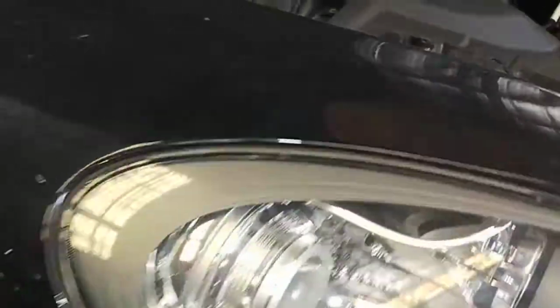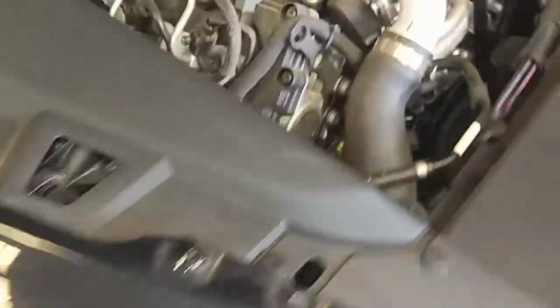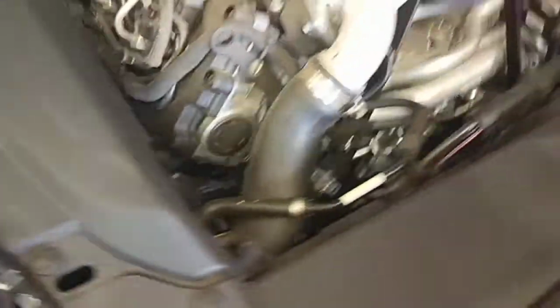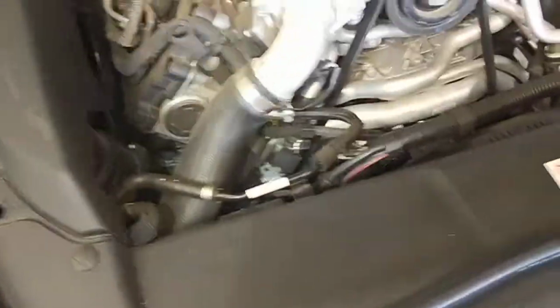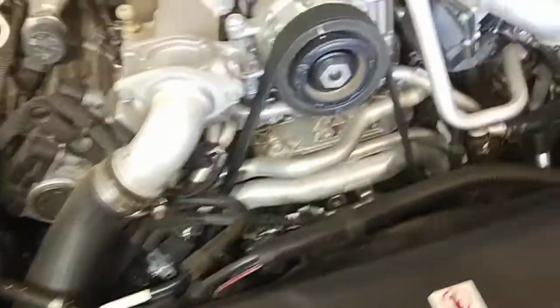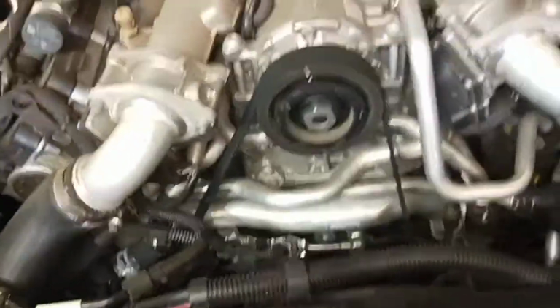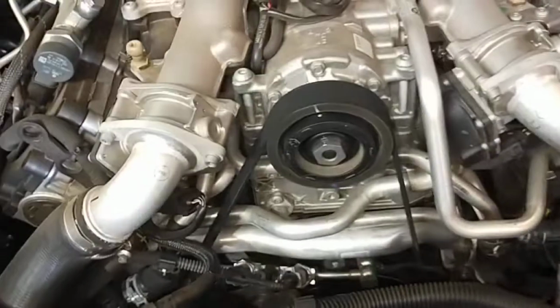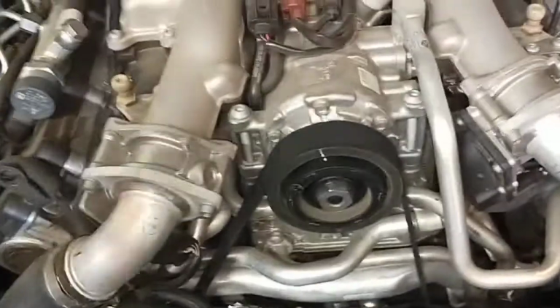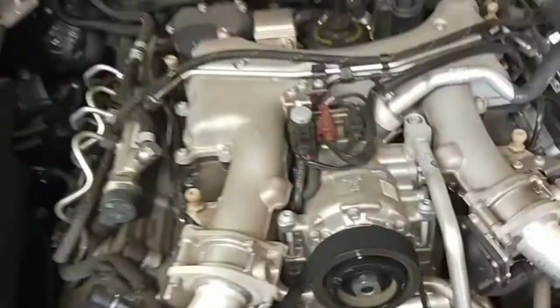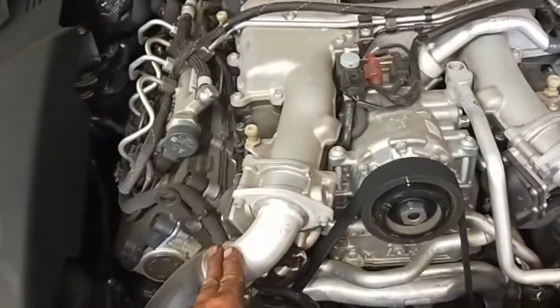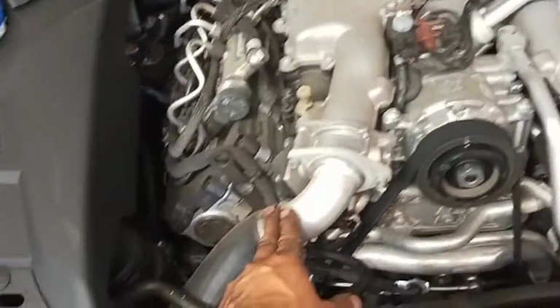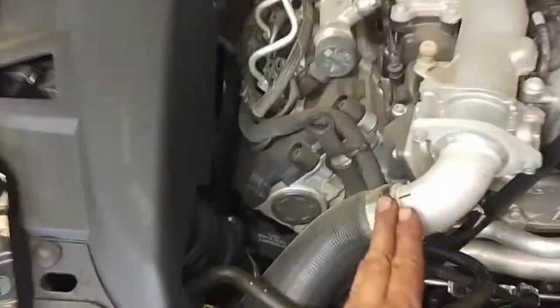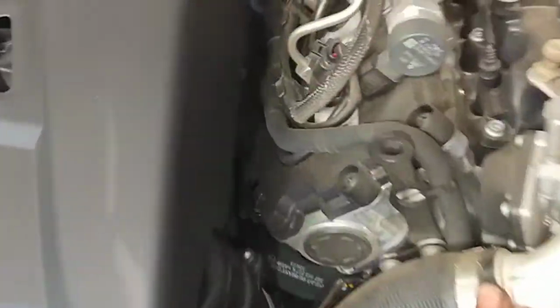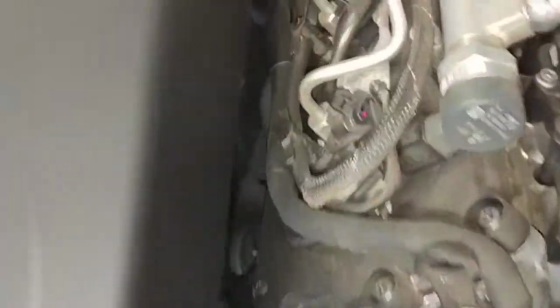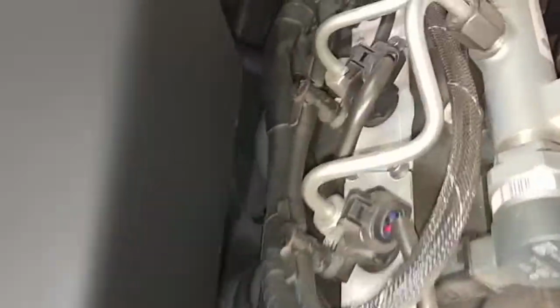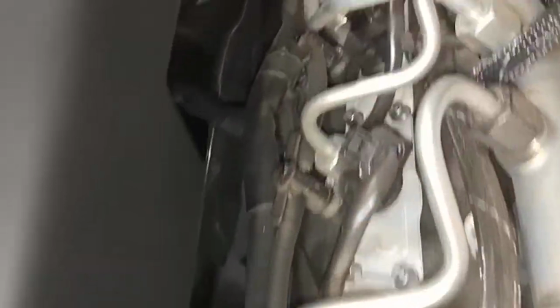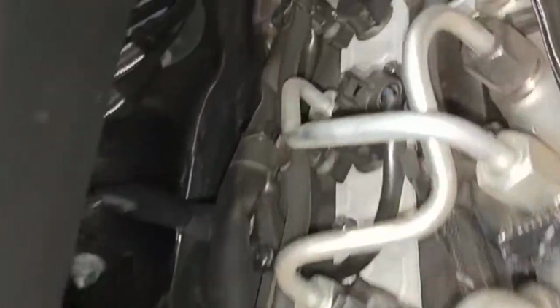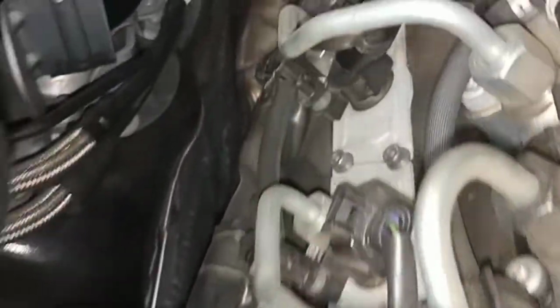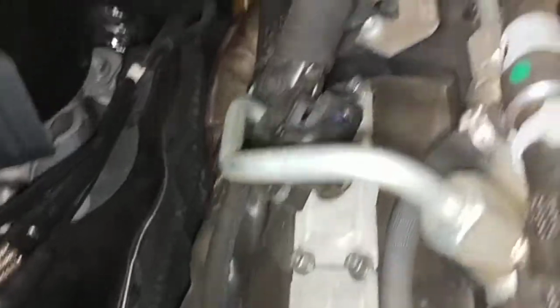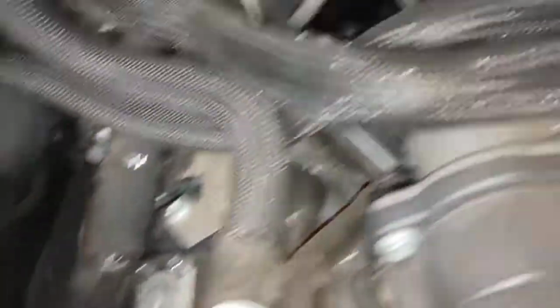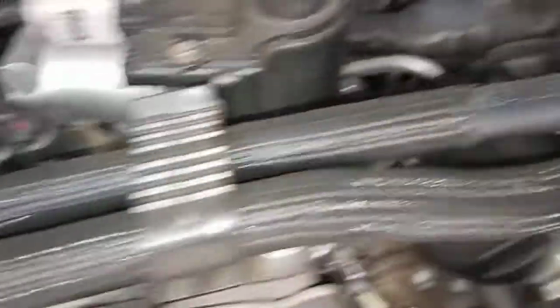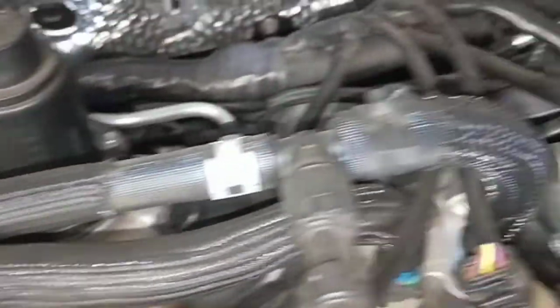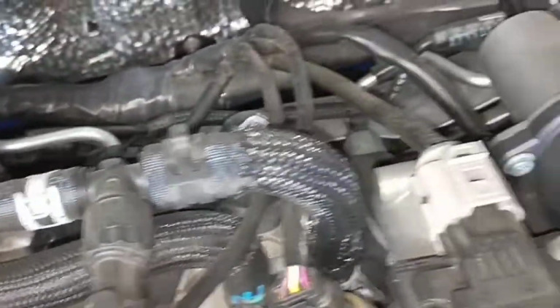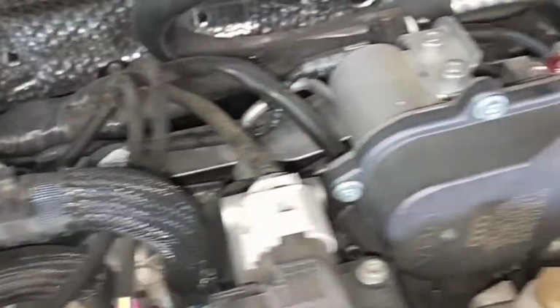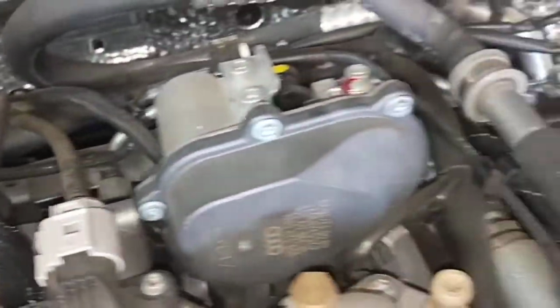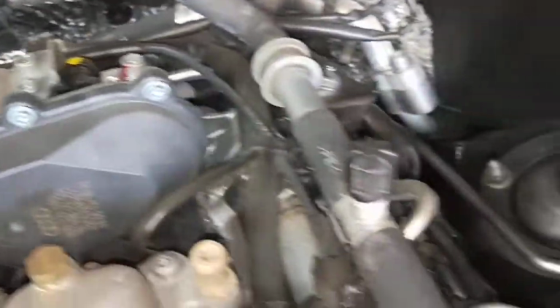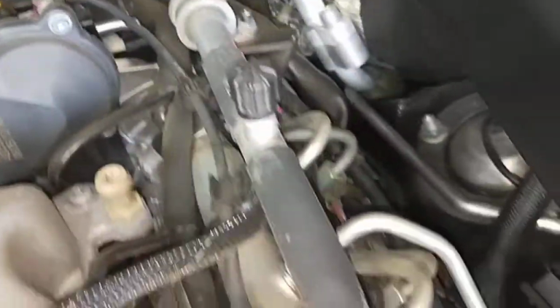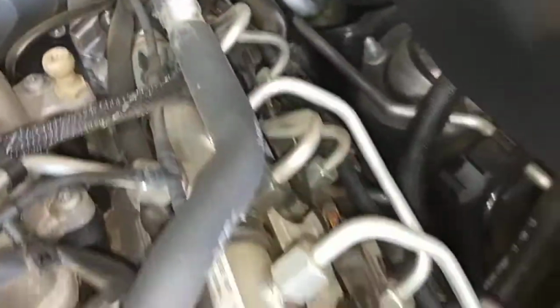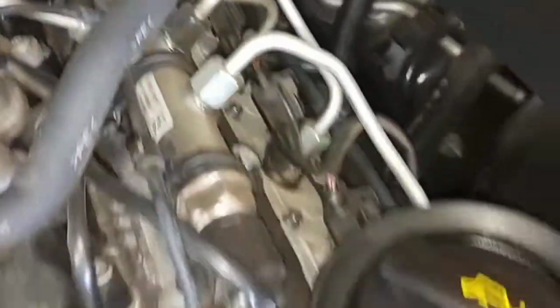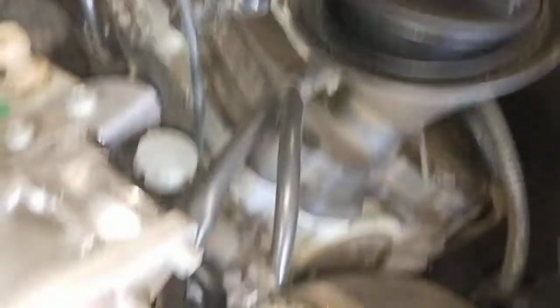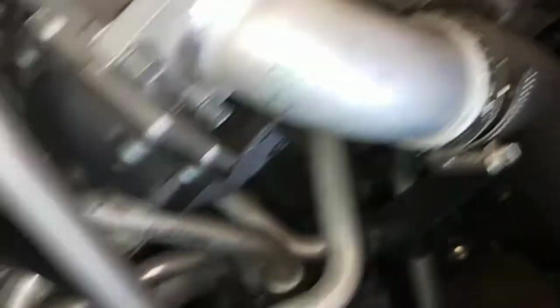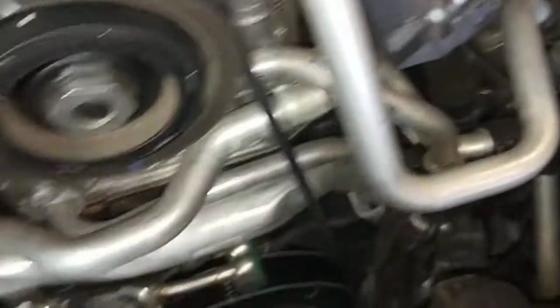This is the V8 Porsche V8 diesel — this is the top of the engine. I'm just going to go through to show there's no oil leaks at the top, no oil leaks at the back, at the bottom of the engine. Pretty clean in this car.